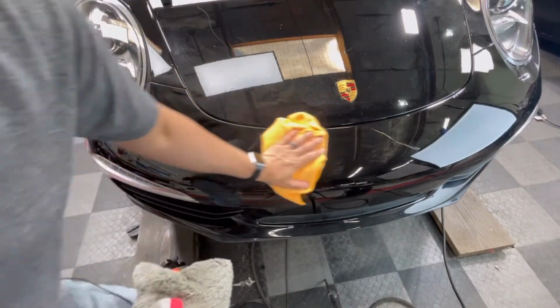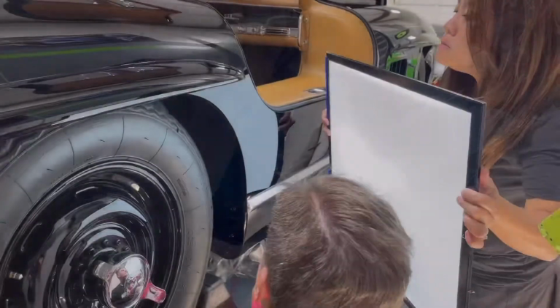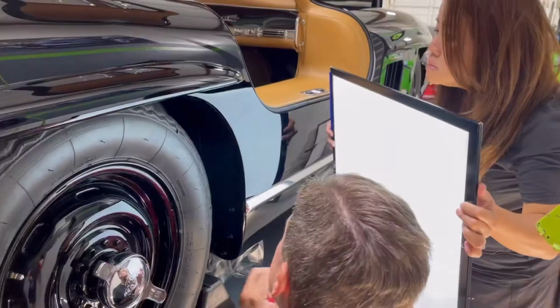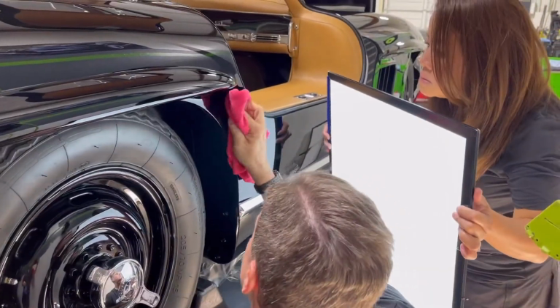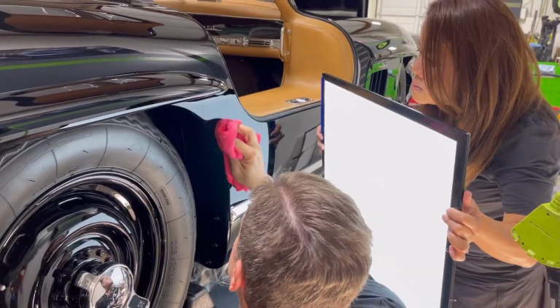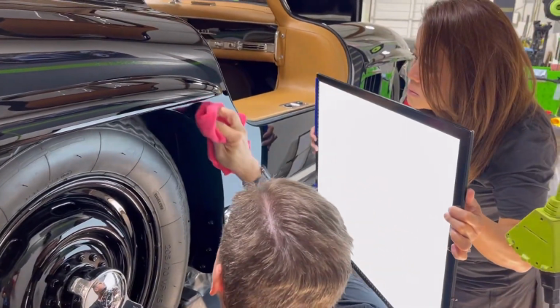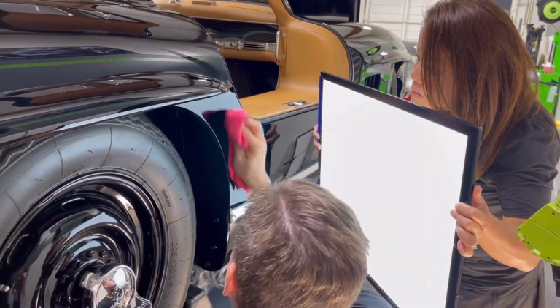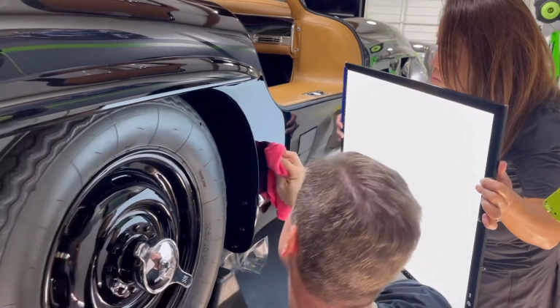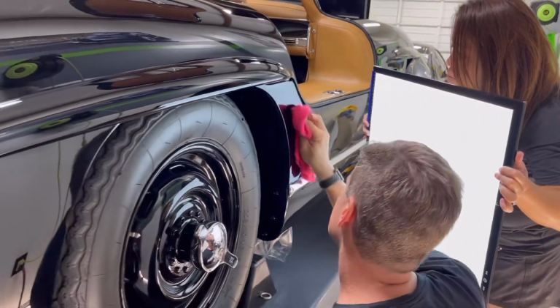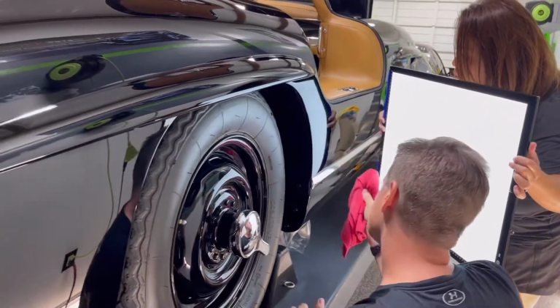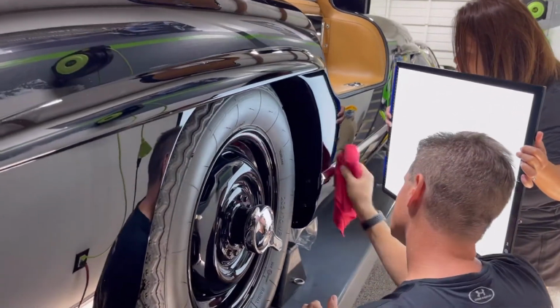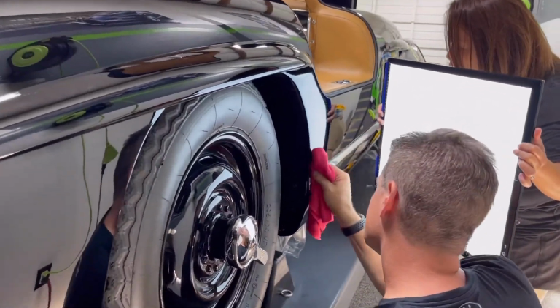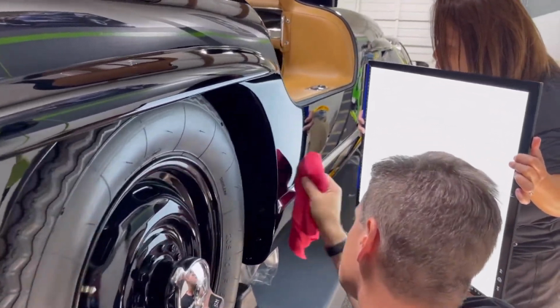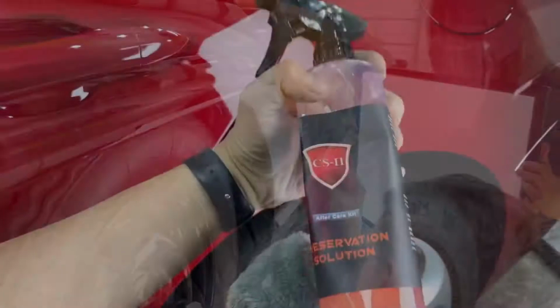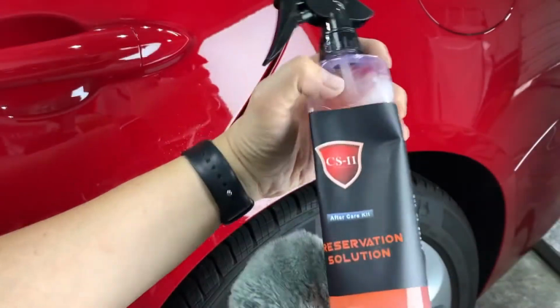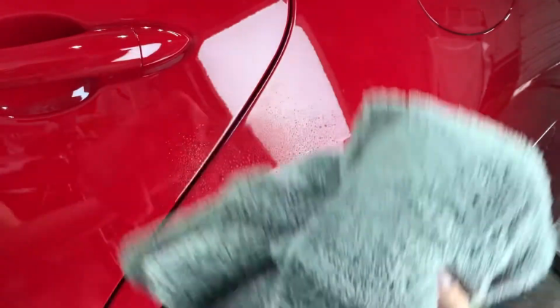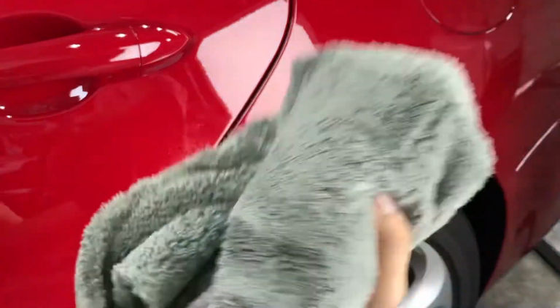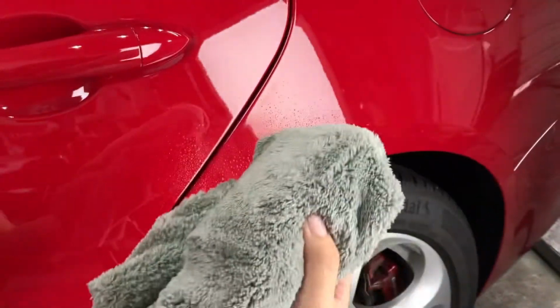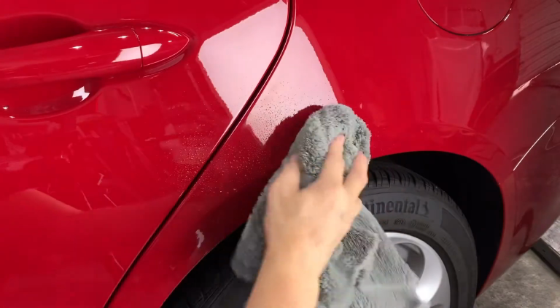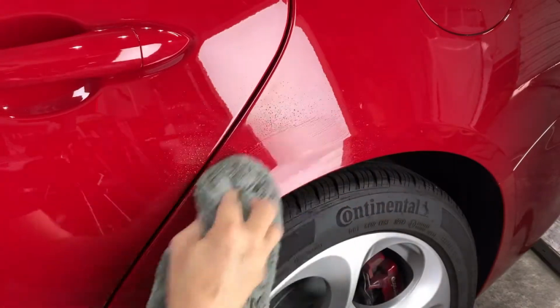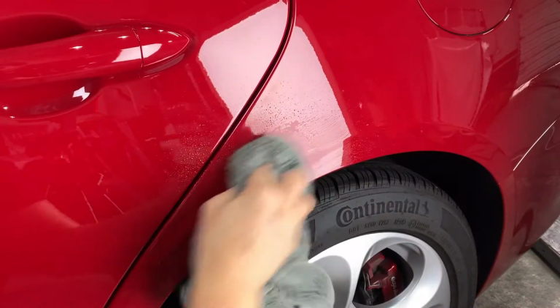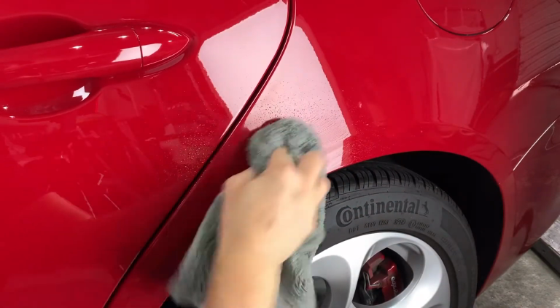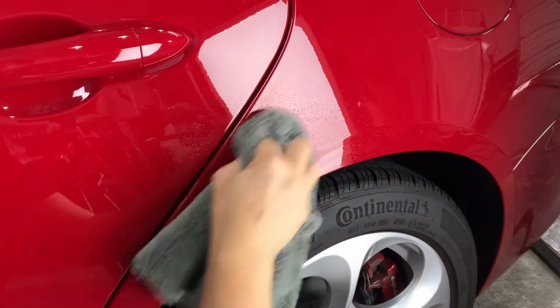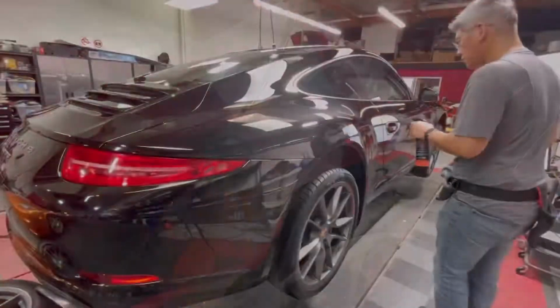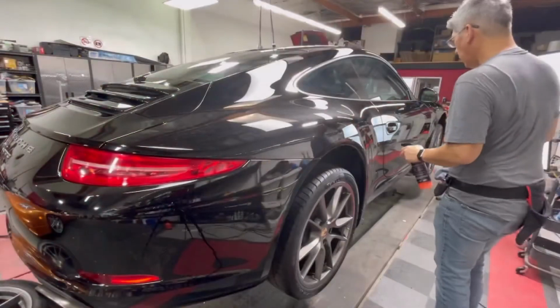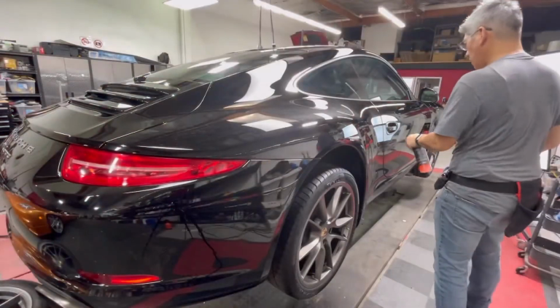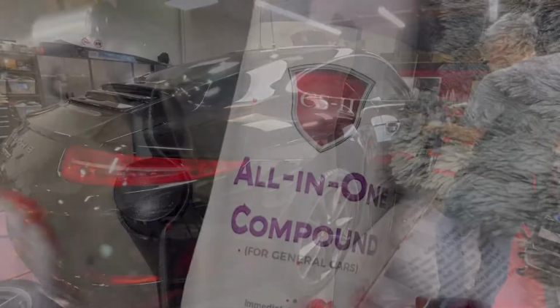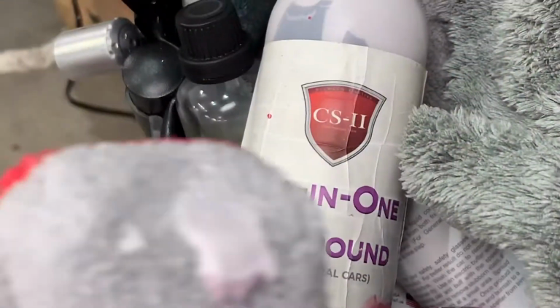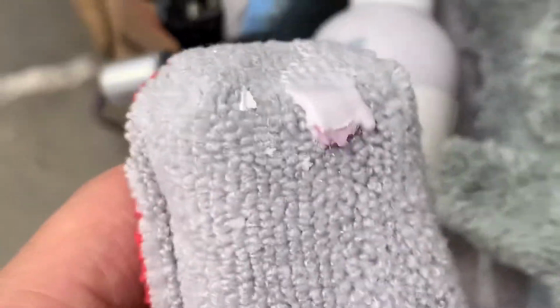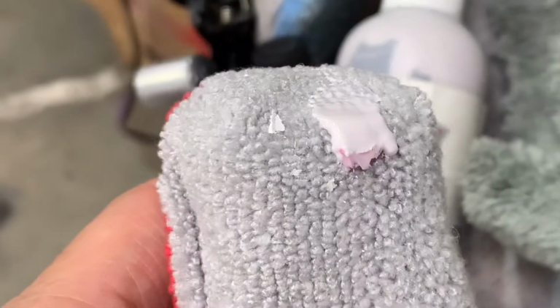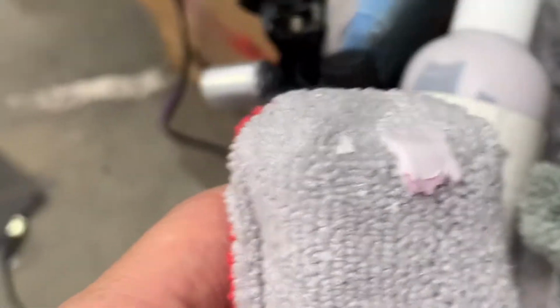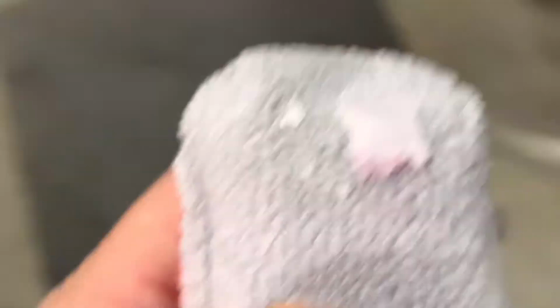Utilize proper lighting to see the coating and what it's doing and level high spots before they set. Use preservation solution to remove high spots within one day of application. Otherwise, some all-in-one may be needed to level the spots using a microfiber towel or applicator.